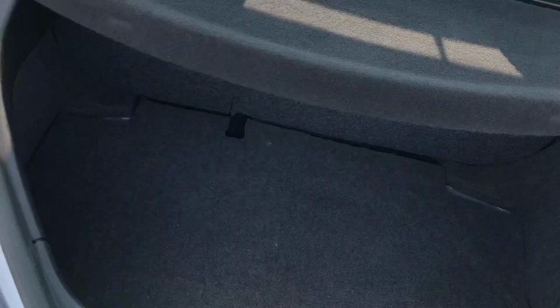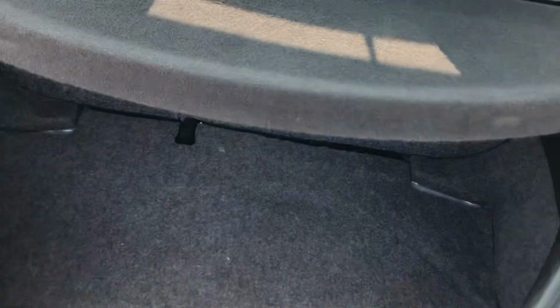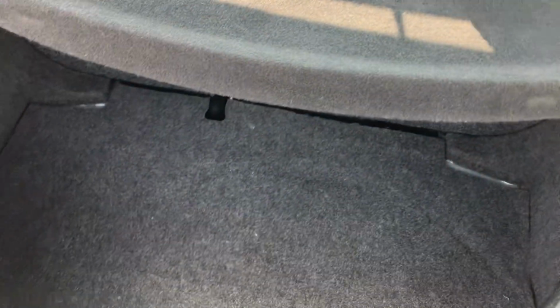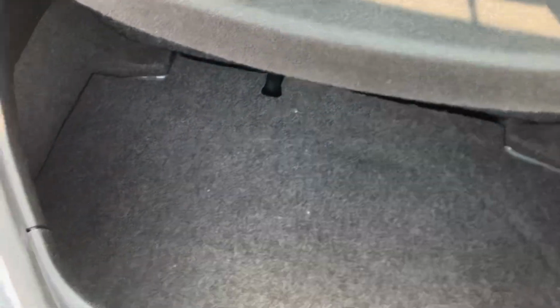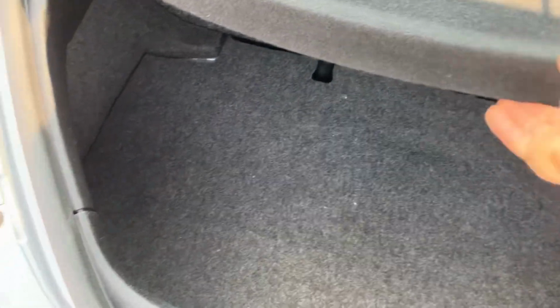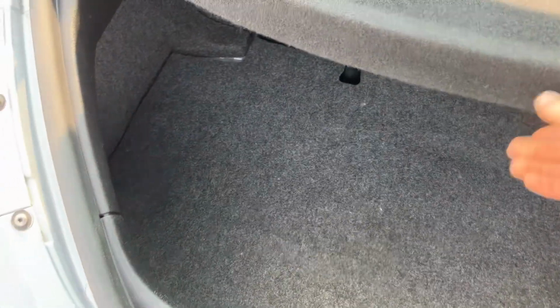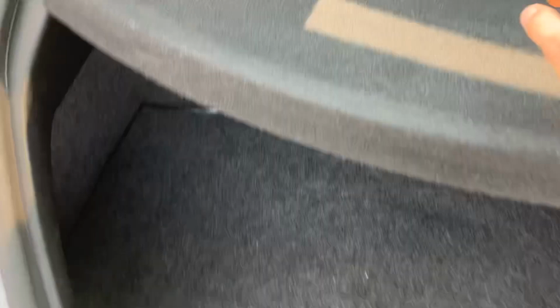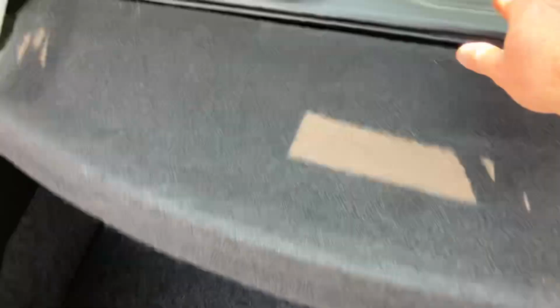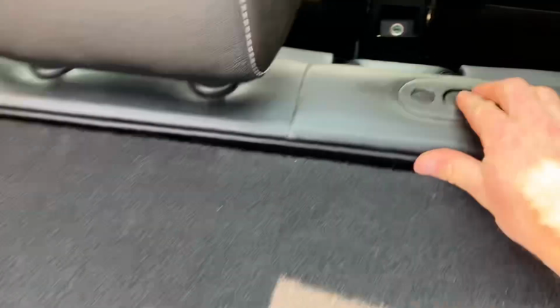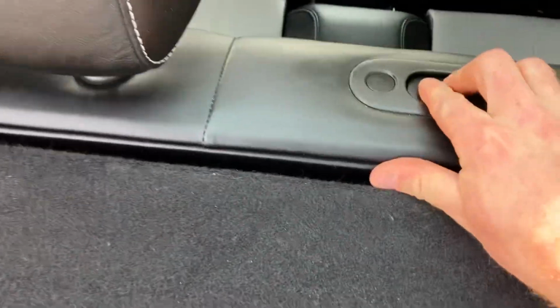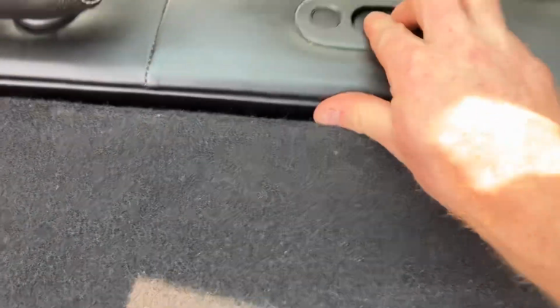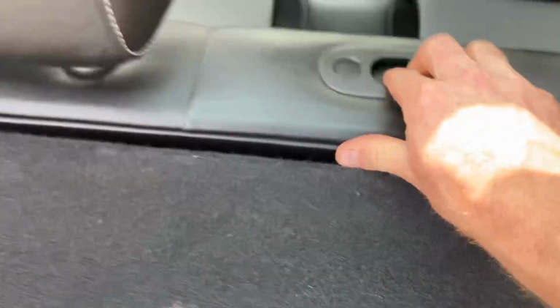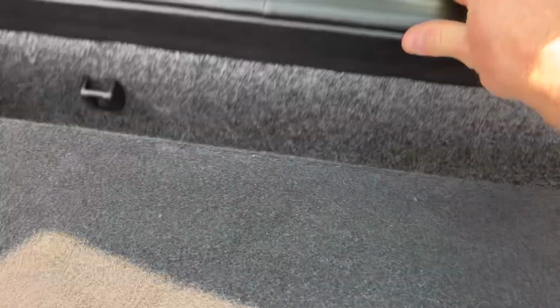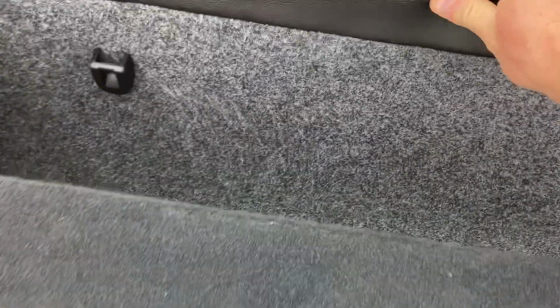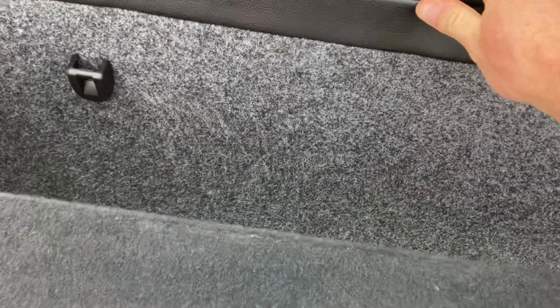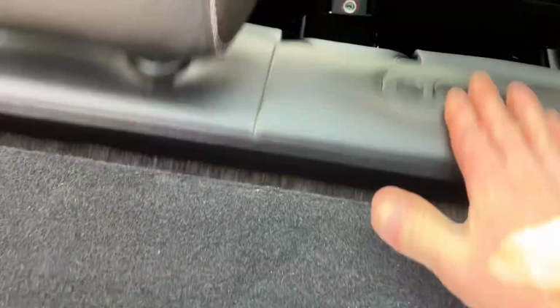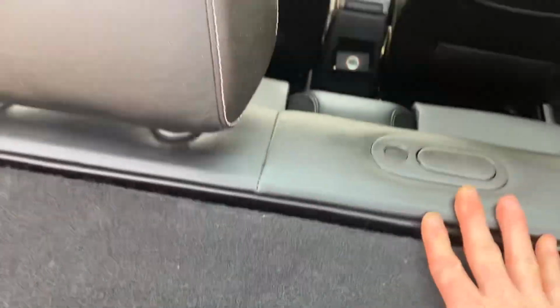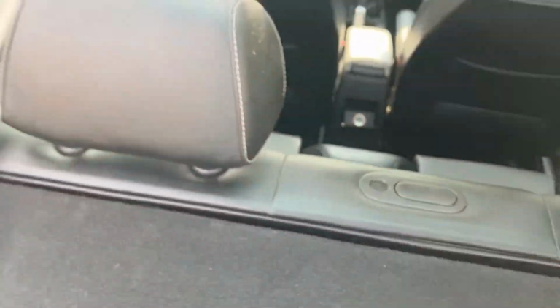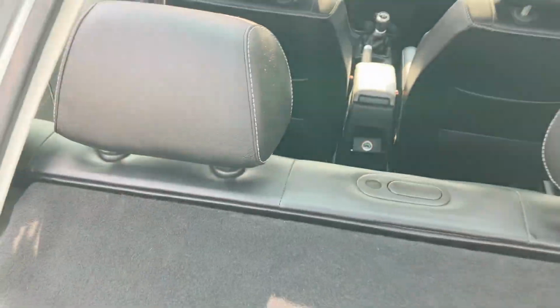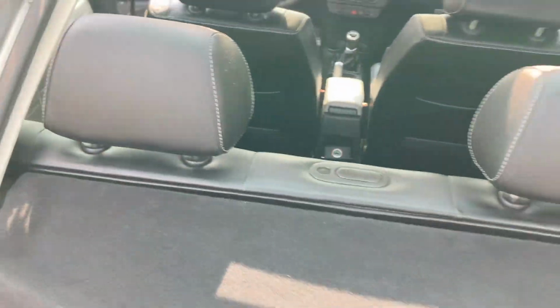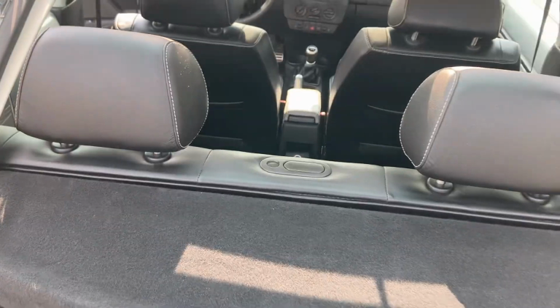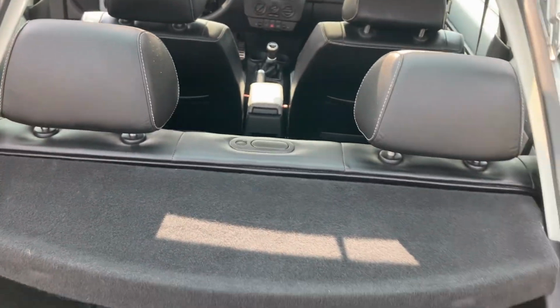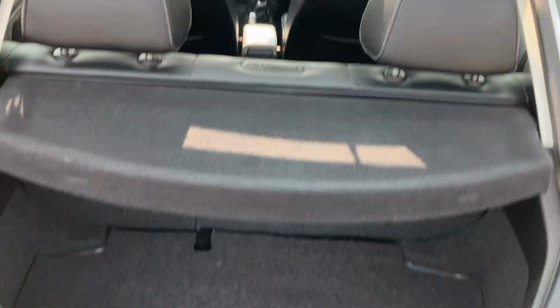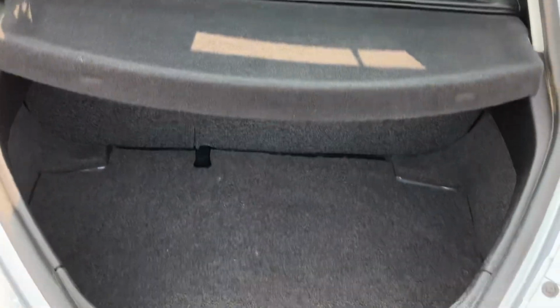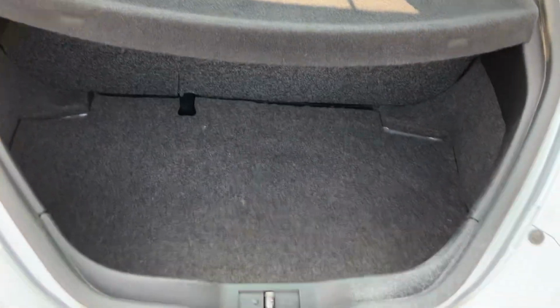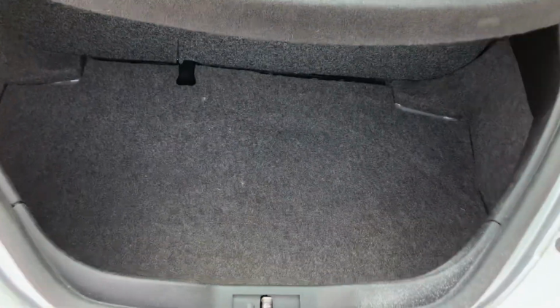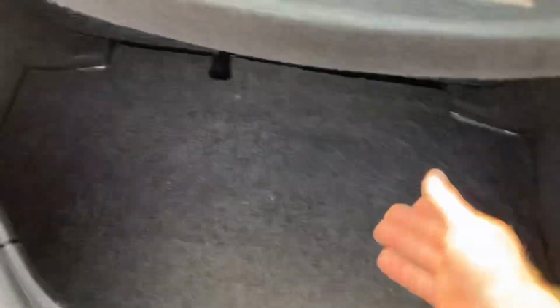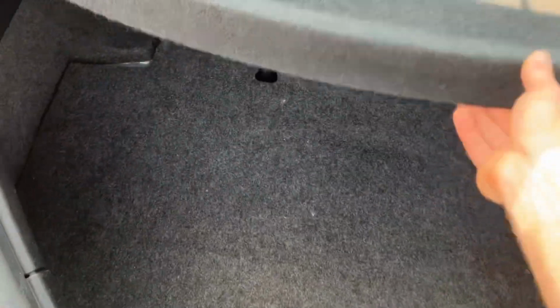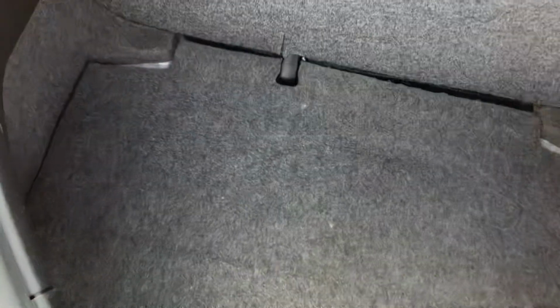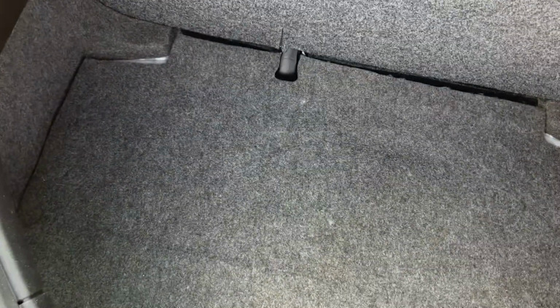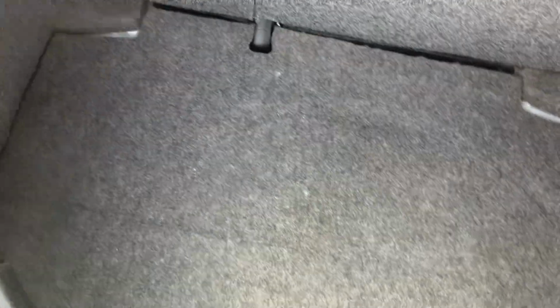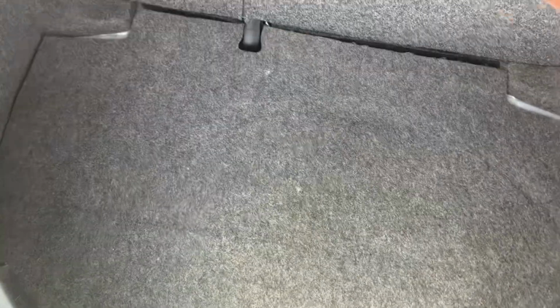It does have the cargo cover in here. Again, this folds down — you just push this button and the seat folds forward. There's plenty of cargo space back here.